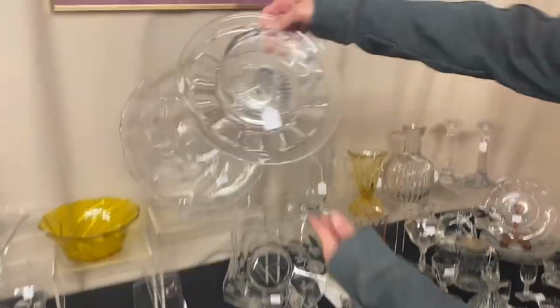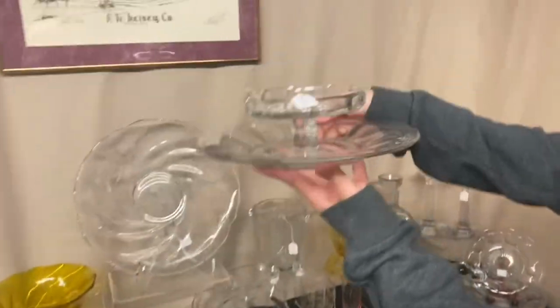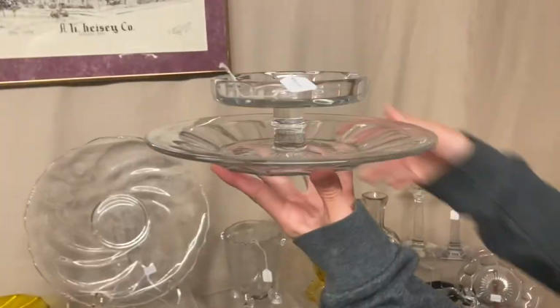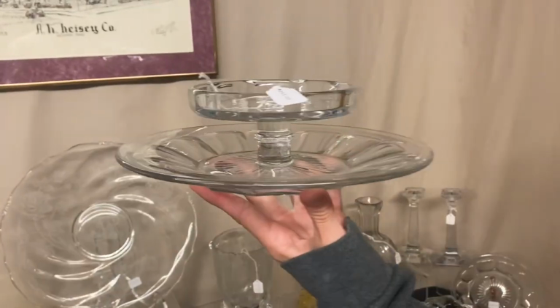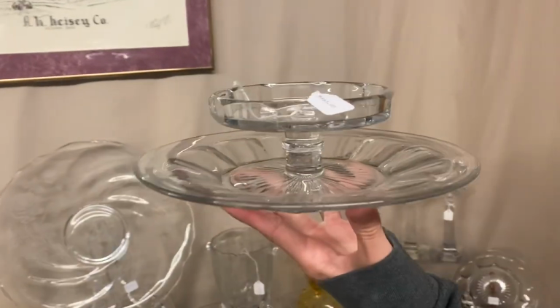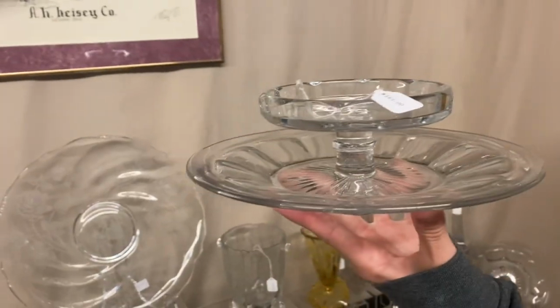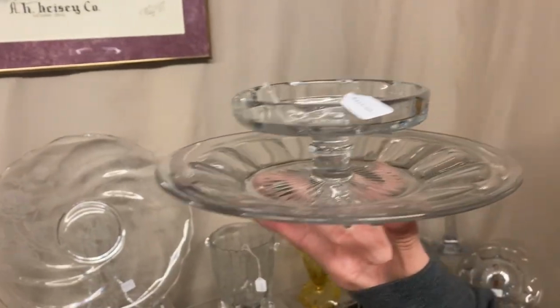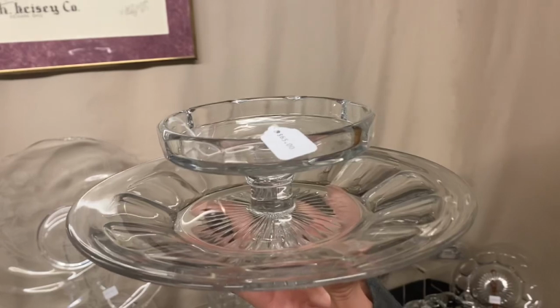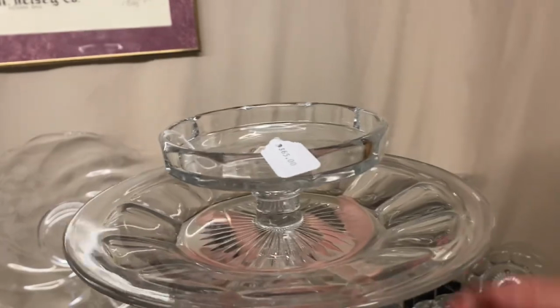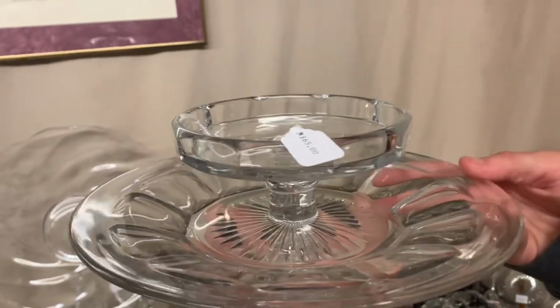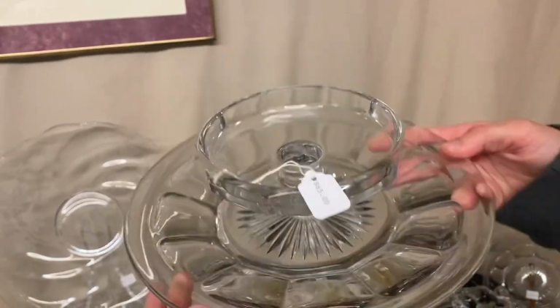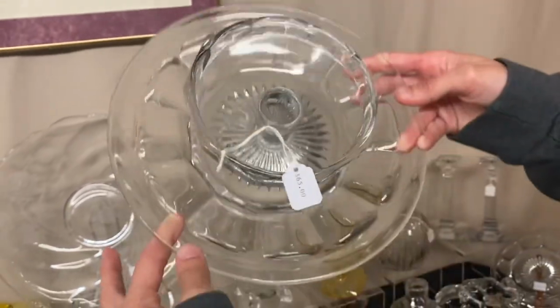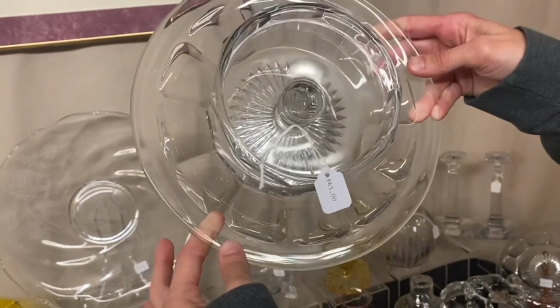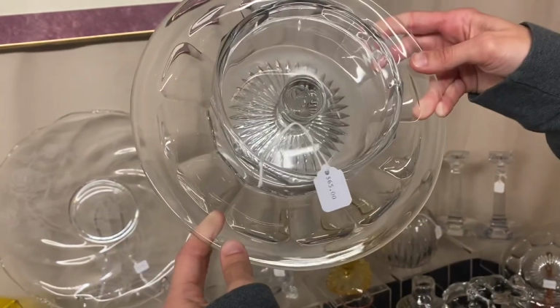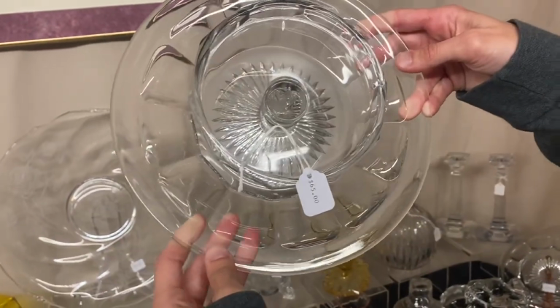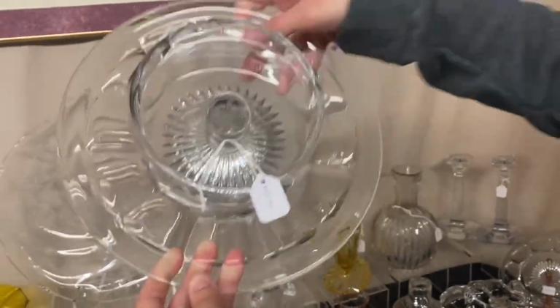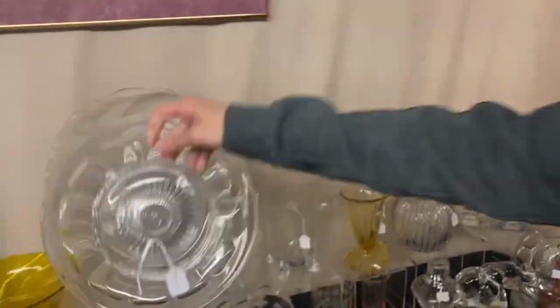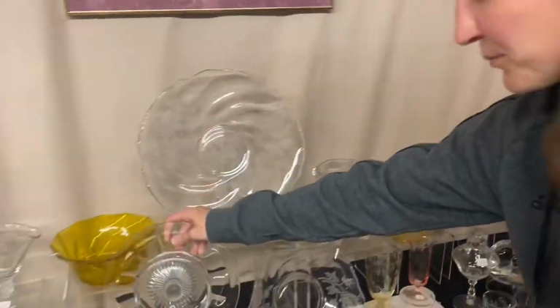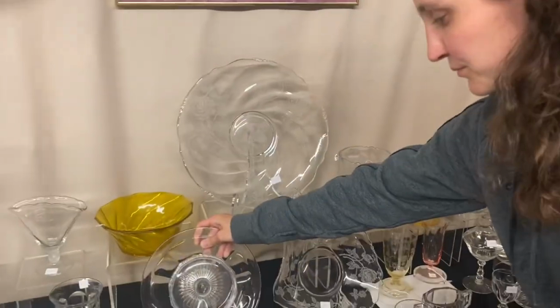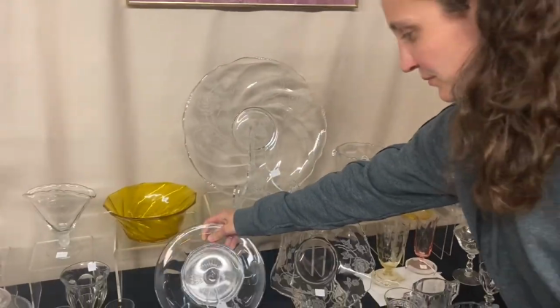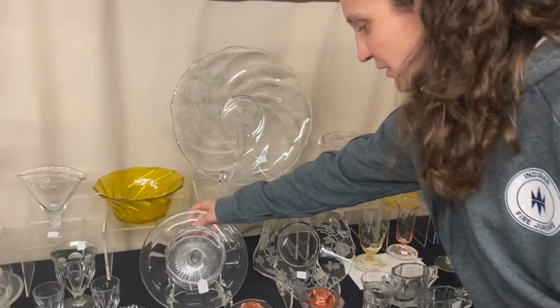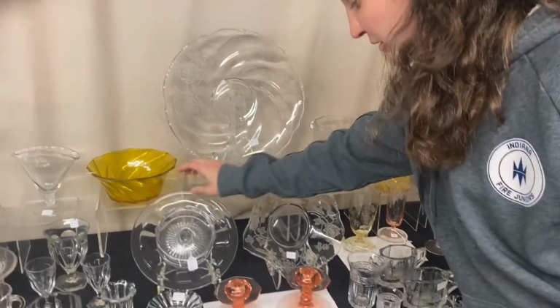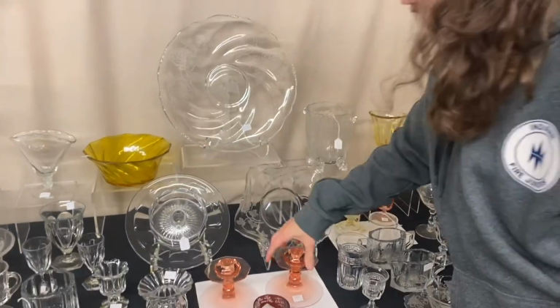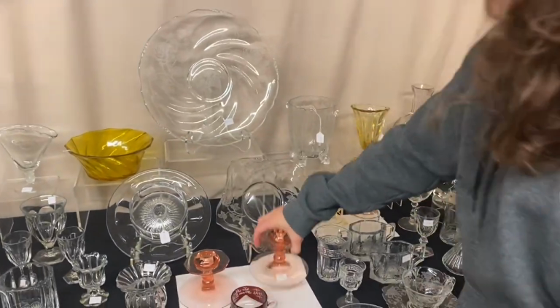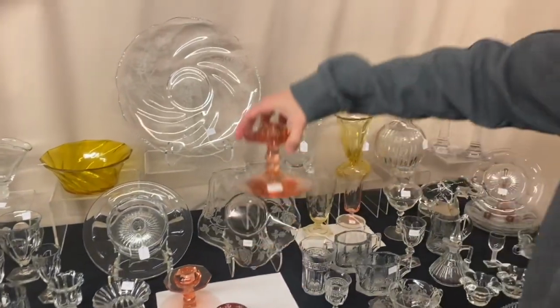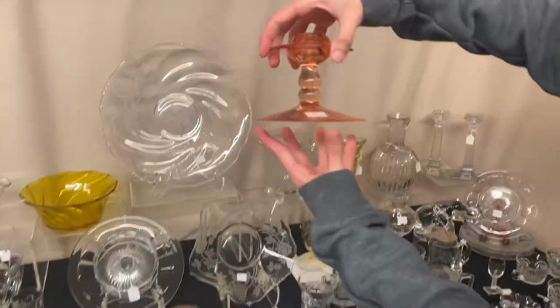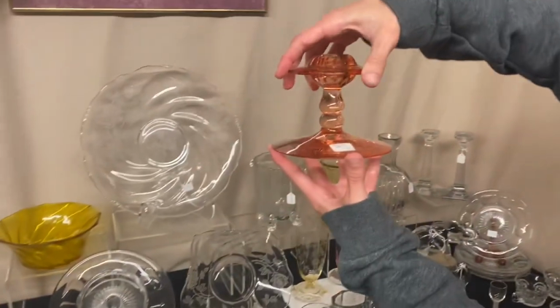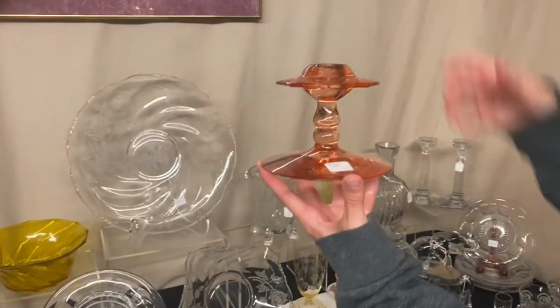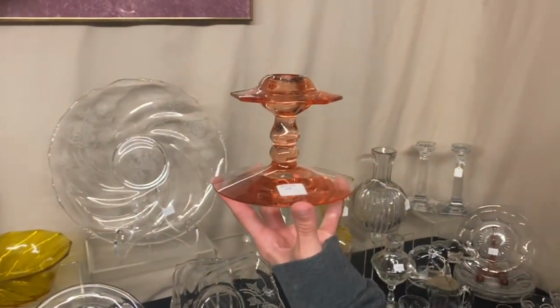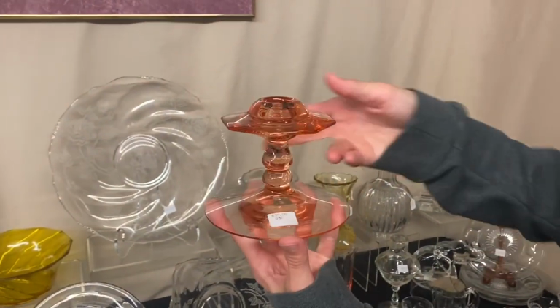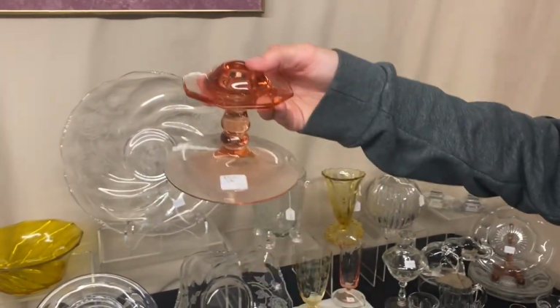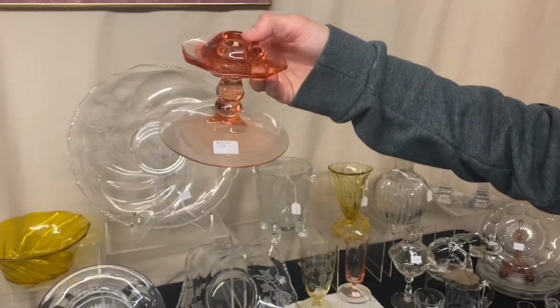Here we have what I think is a medium Flat Panel Cheese and Cracker, marked inside the top — $65 before the discount. Next, we have a pair of Pluto Flamingo candle holders — $35 for the pair. Check out the bases, folks — same size bases.